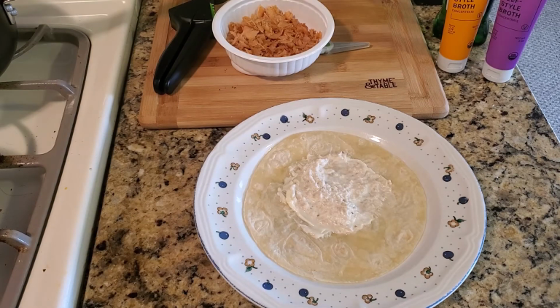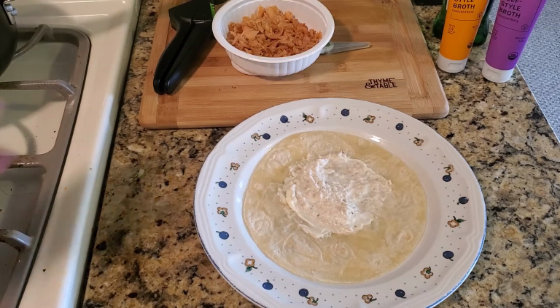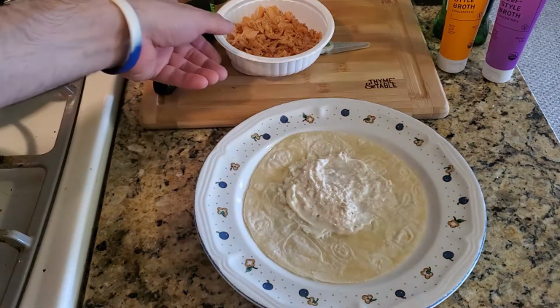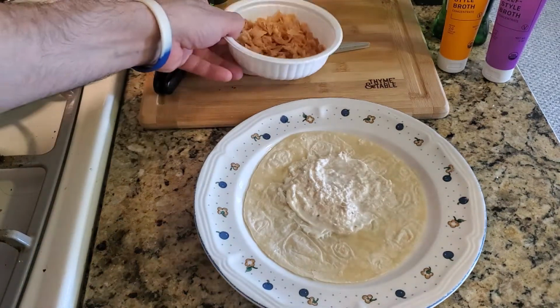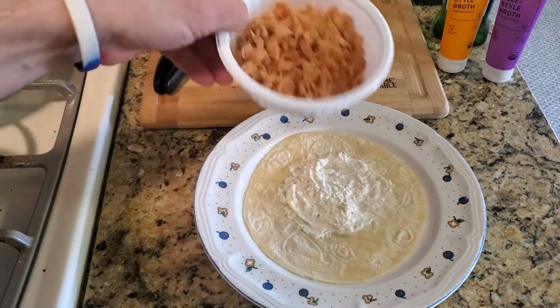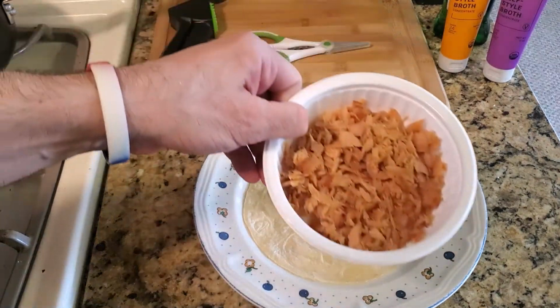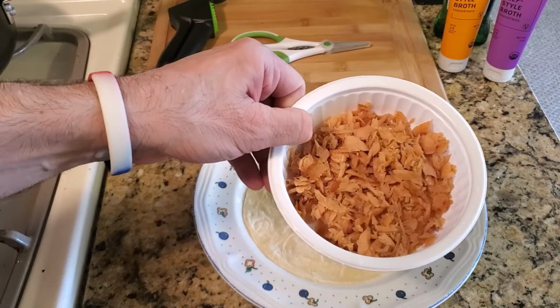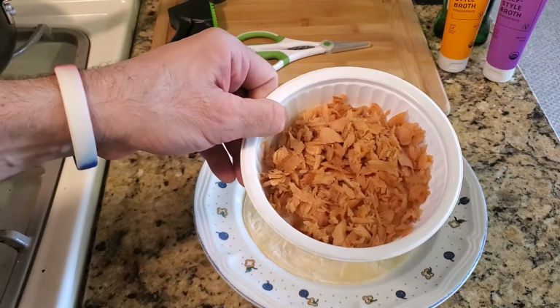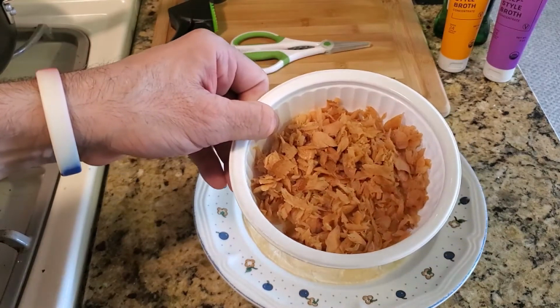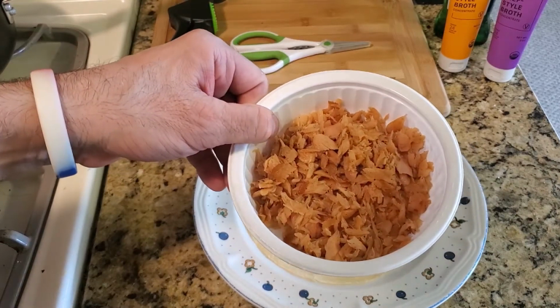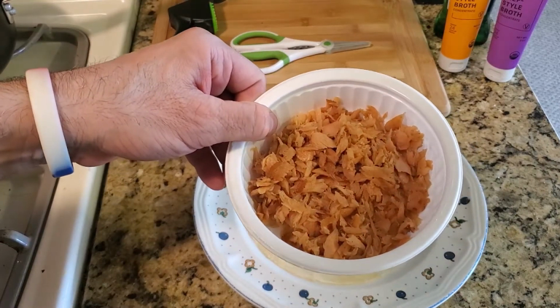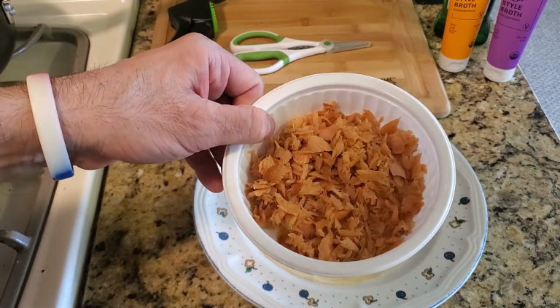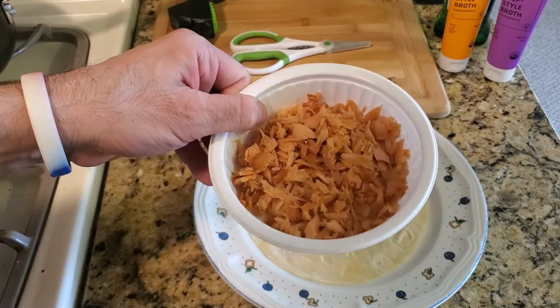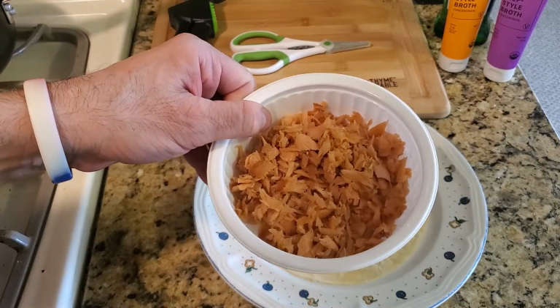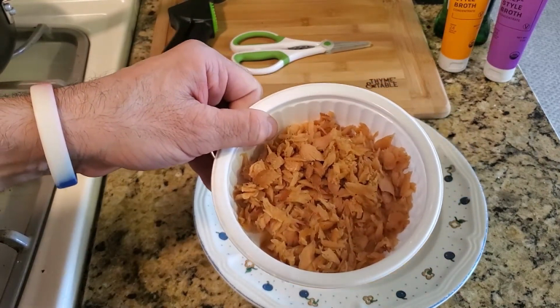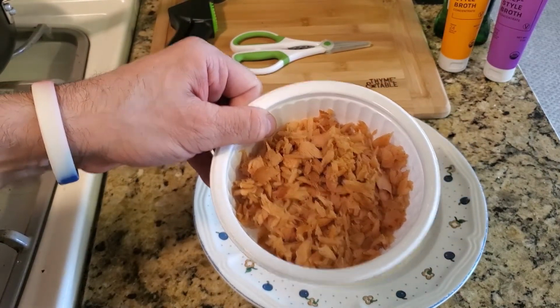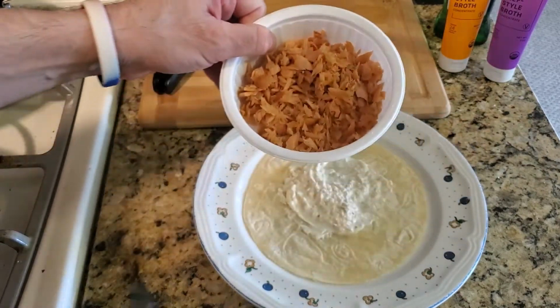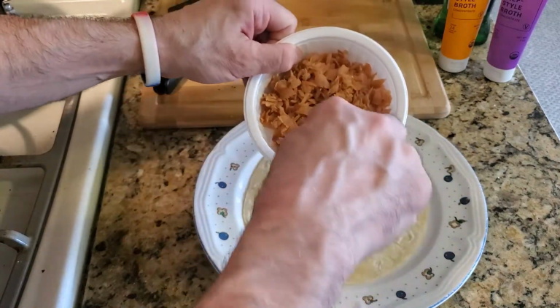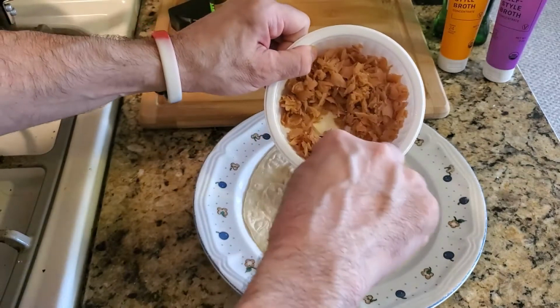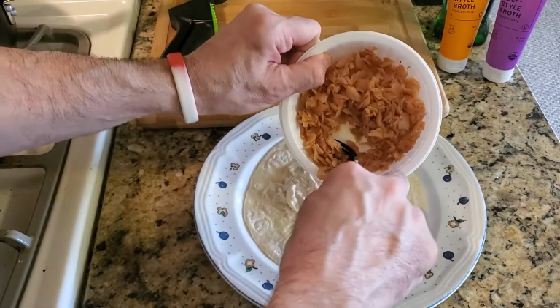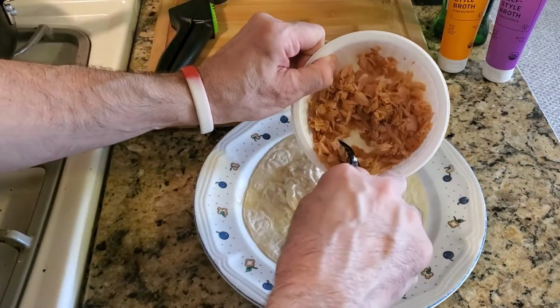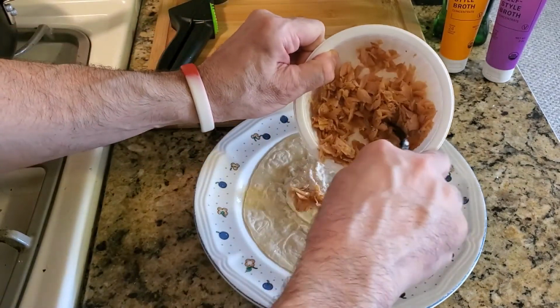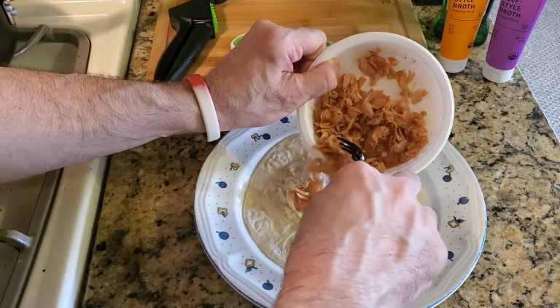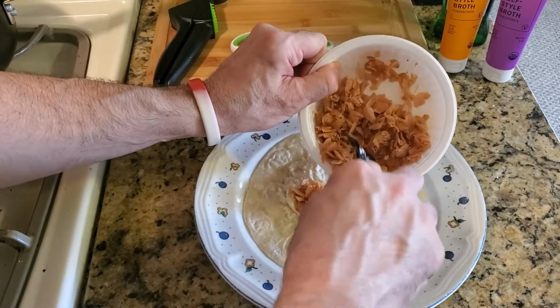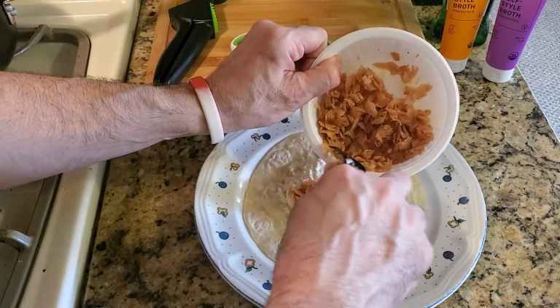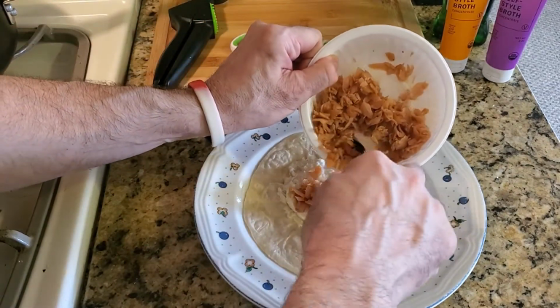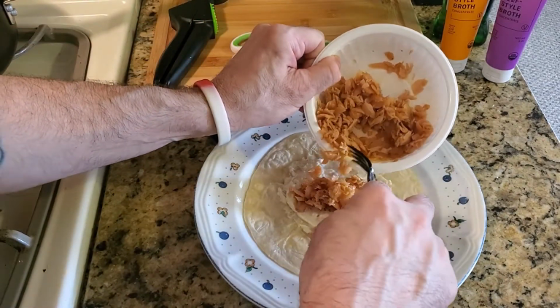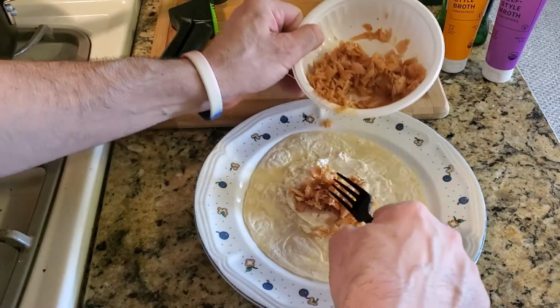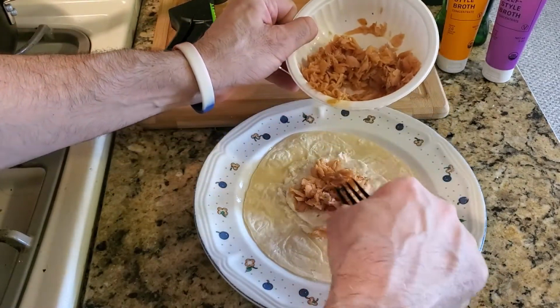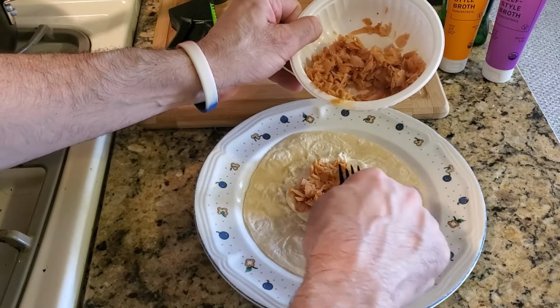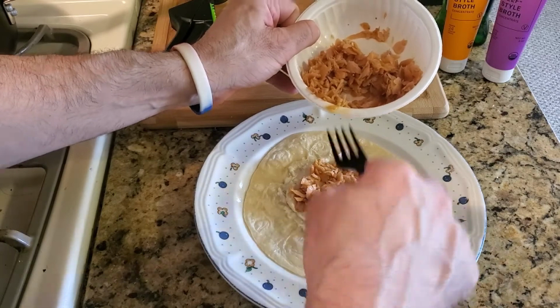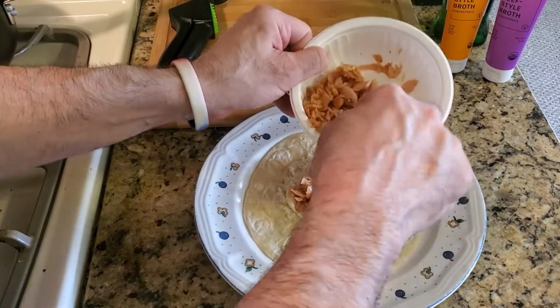So we're going to add the salmon — I already cooked this. I'll link the video on how to cook salmon. This is arctic salmon. Put that salmon in there, use as much as you want.